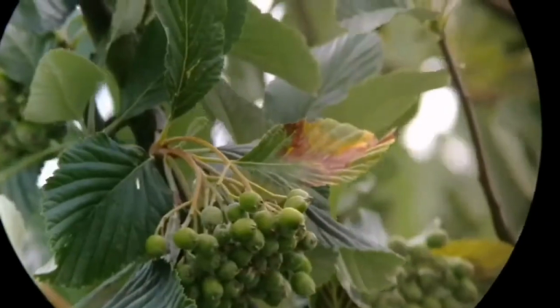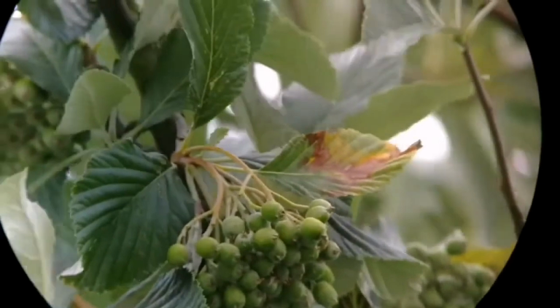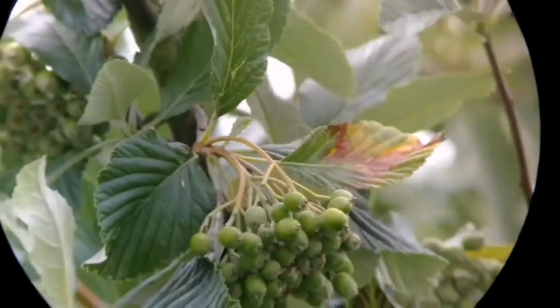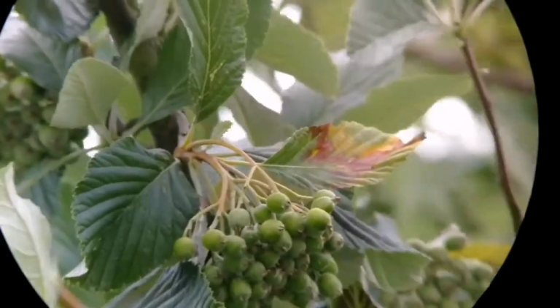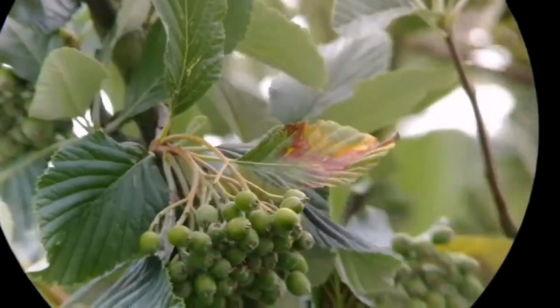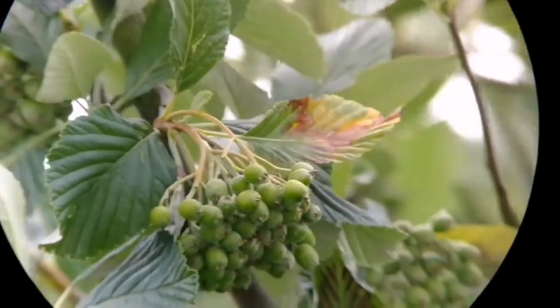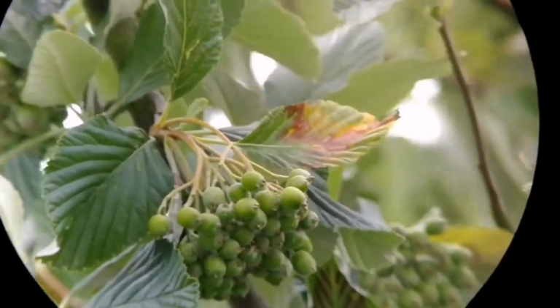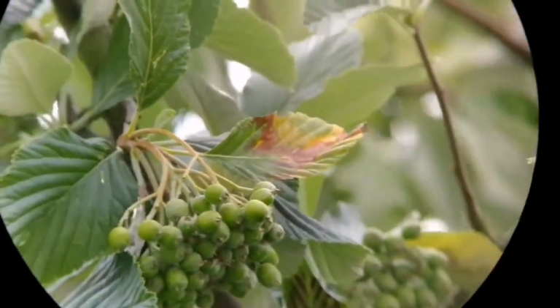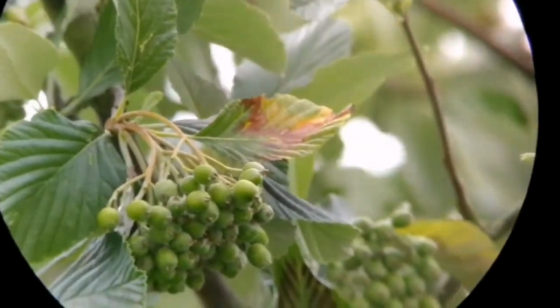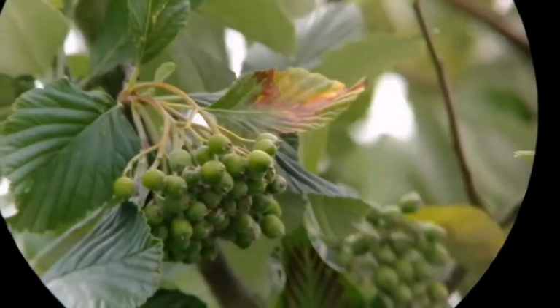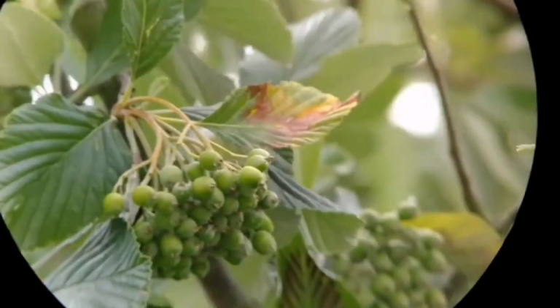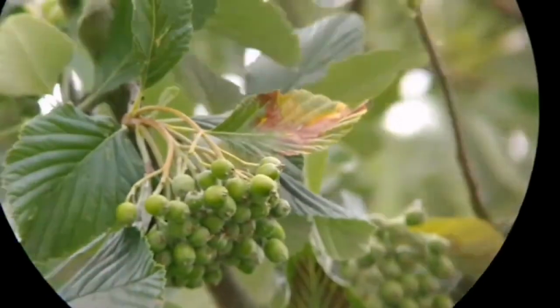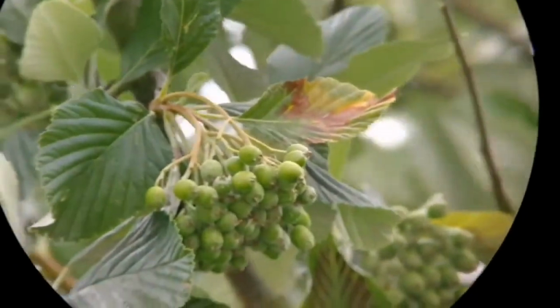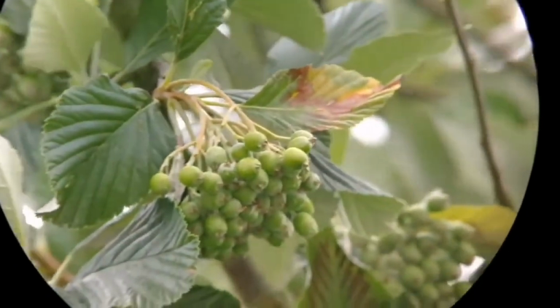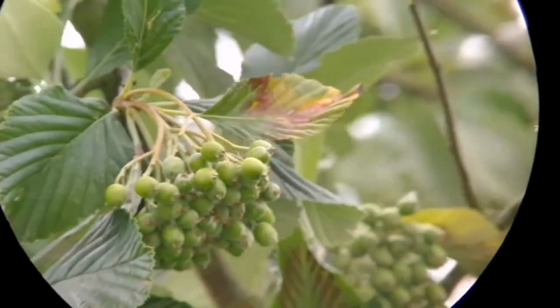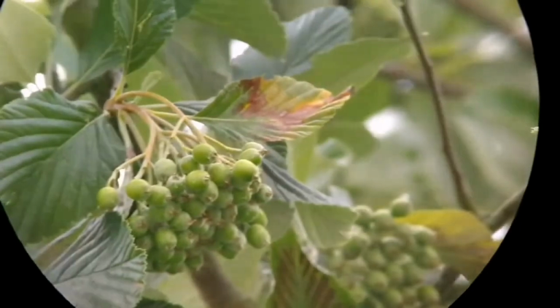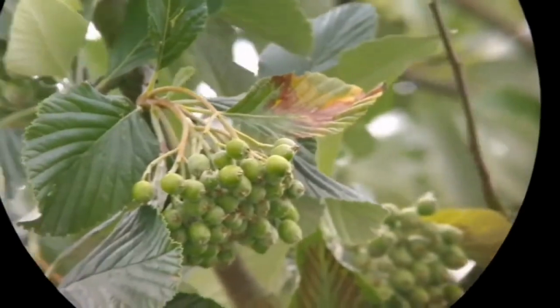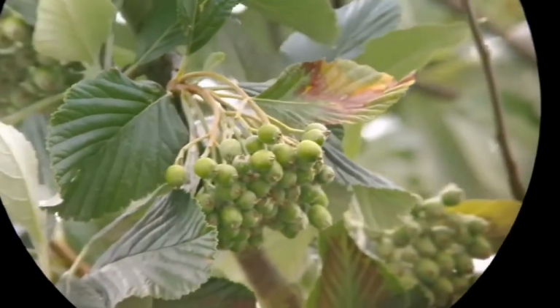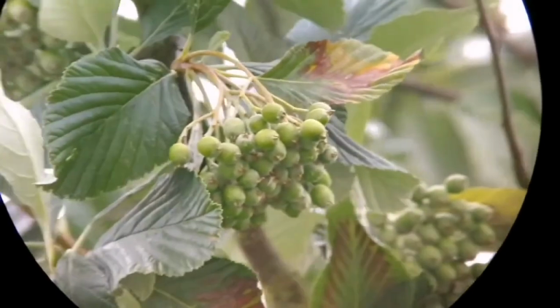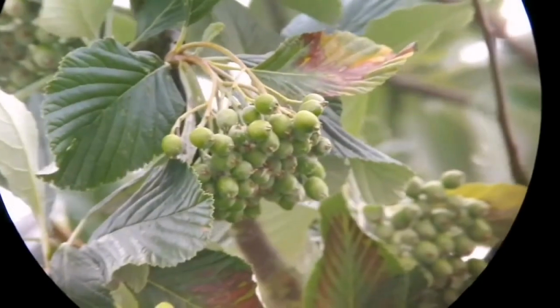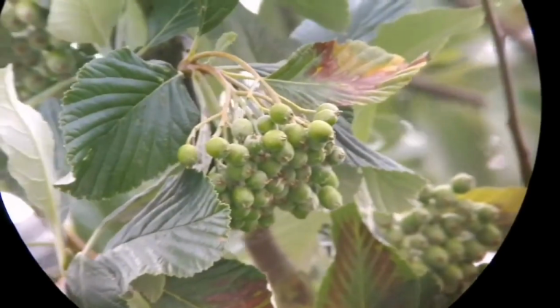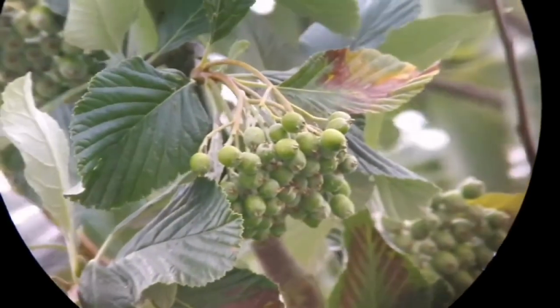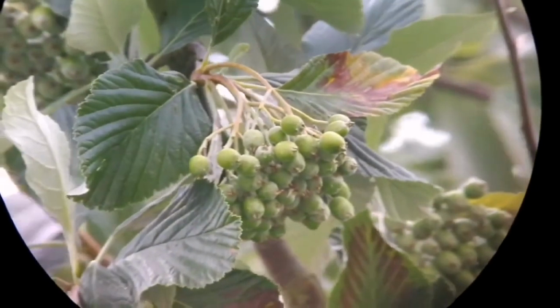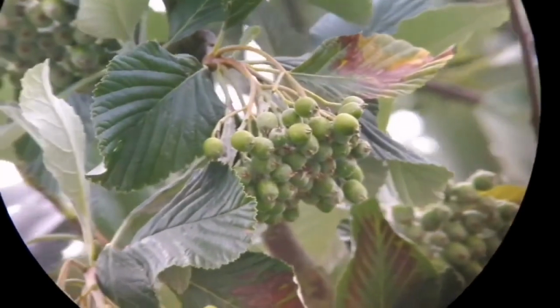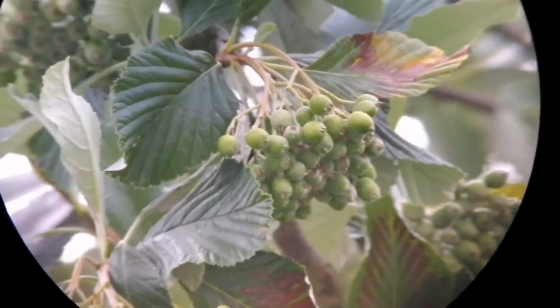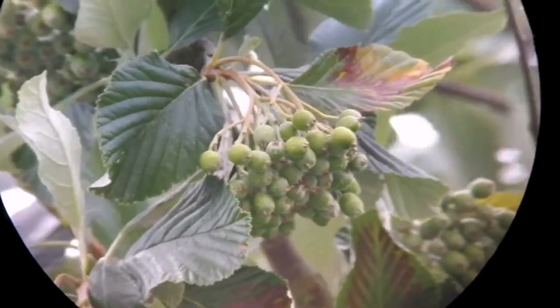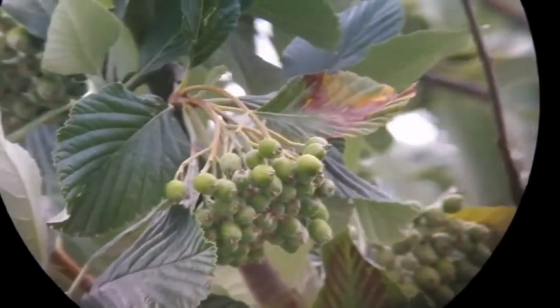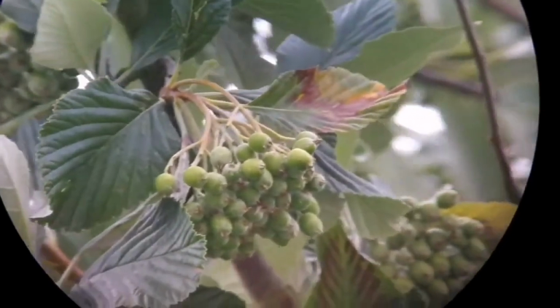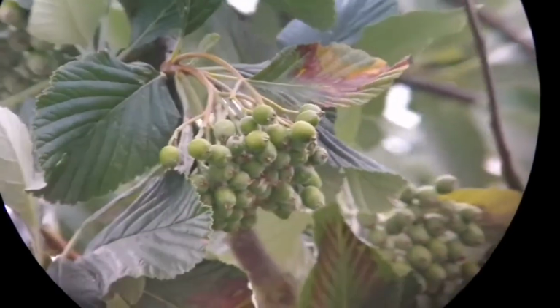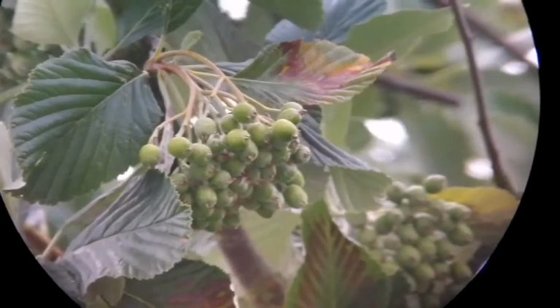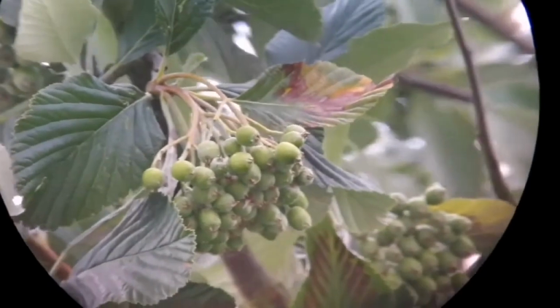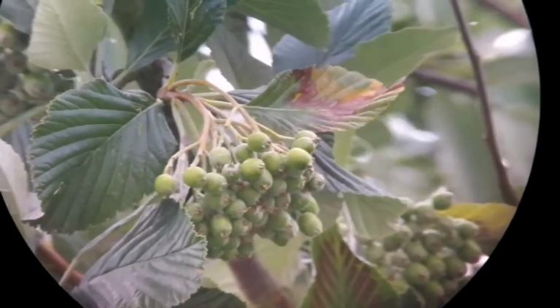Now I've changed the focus to 16 millimeter and as you can see it's really excellent. The view is really nice. It replaces many of your eyepieces actually.